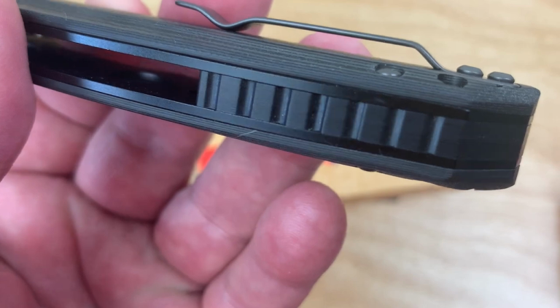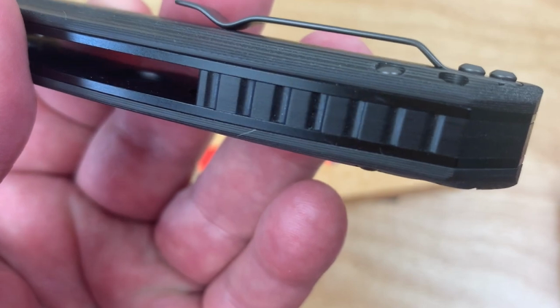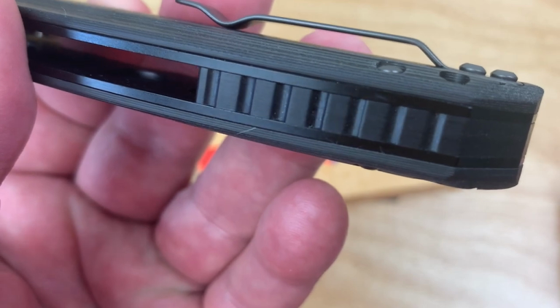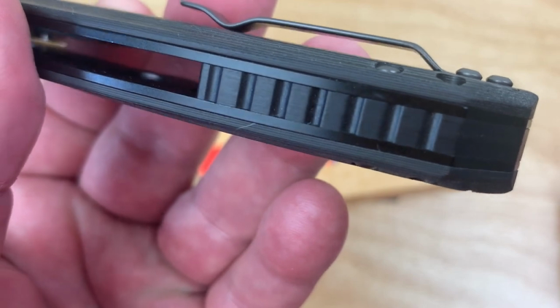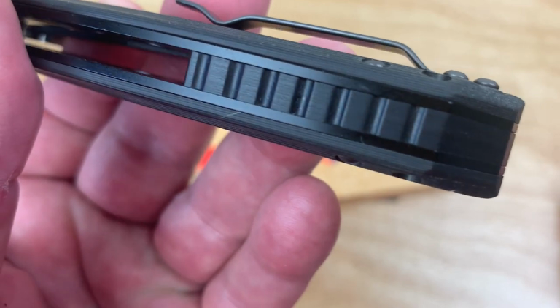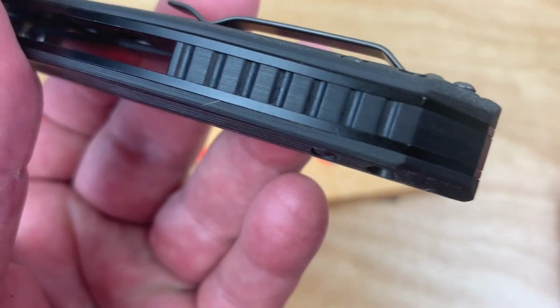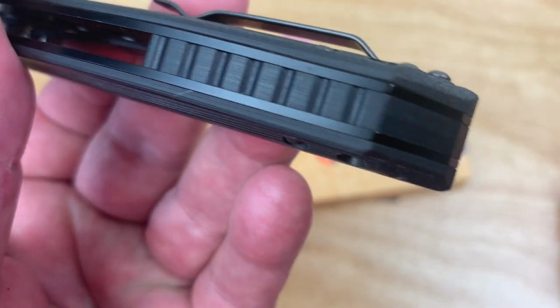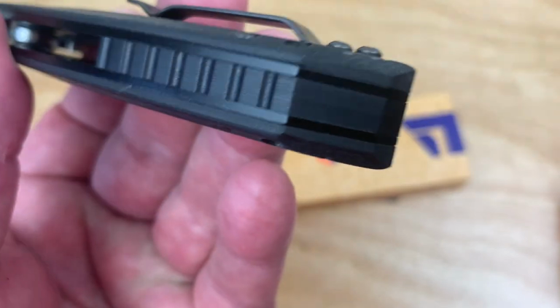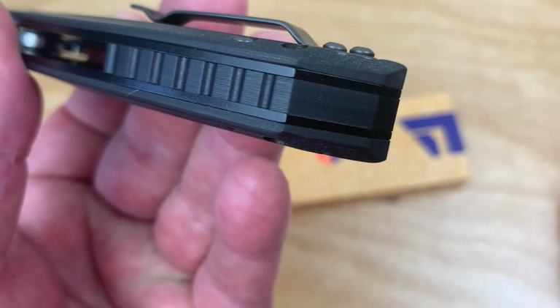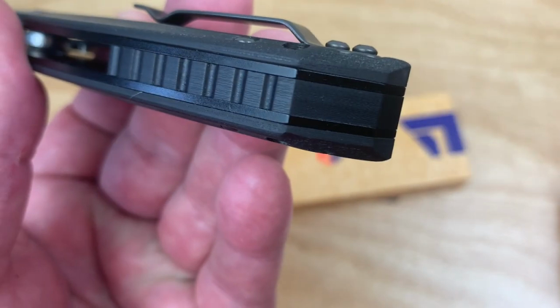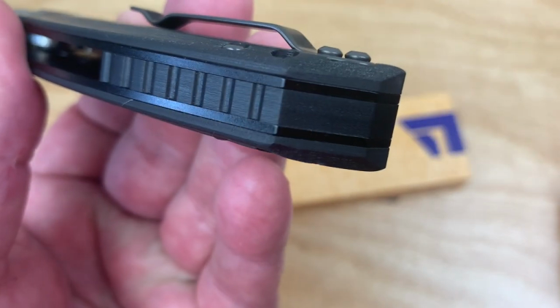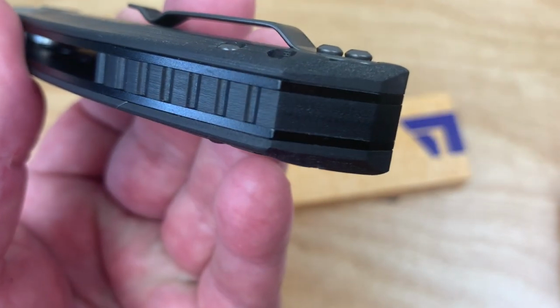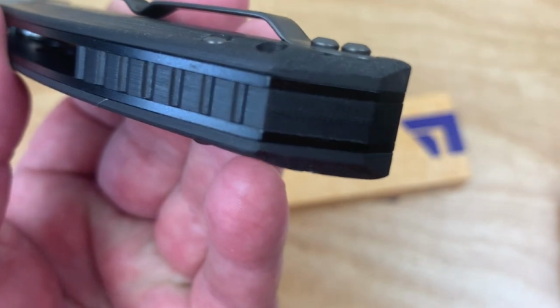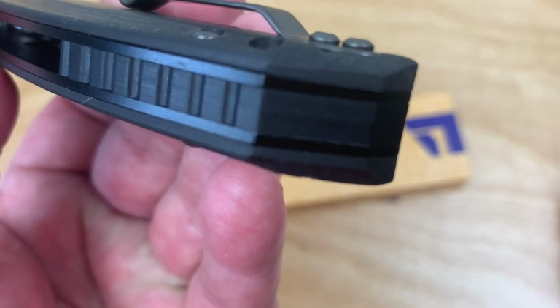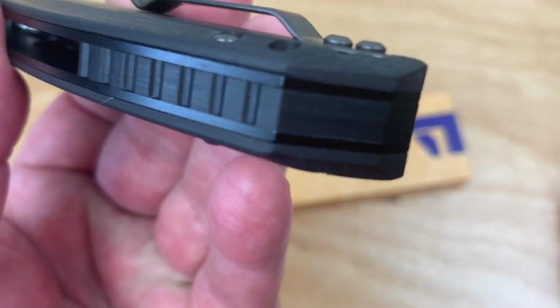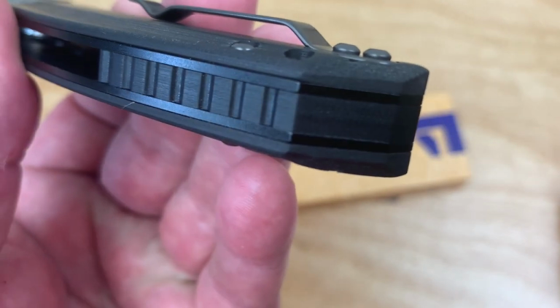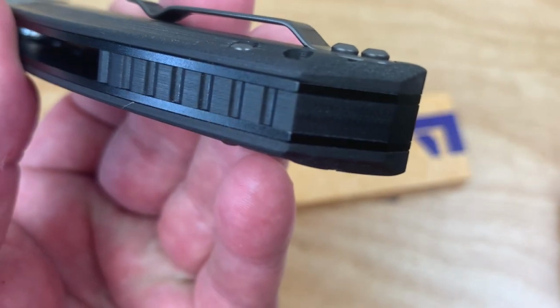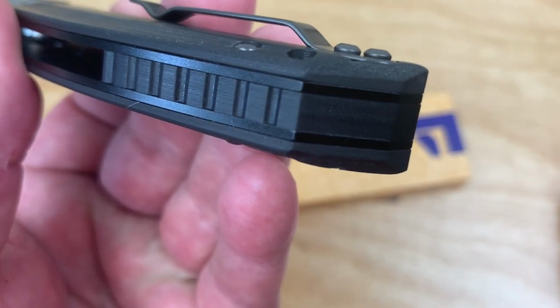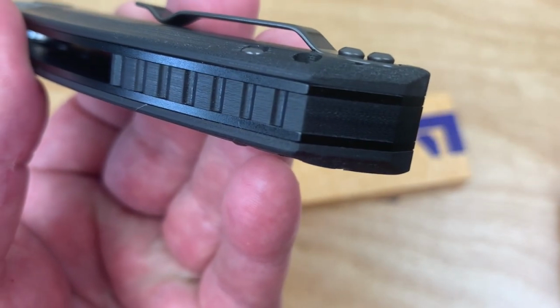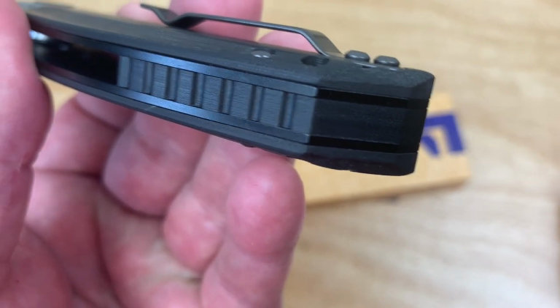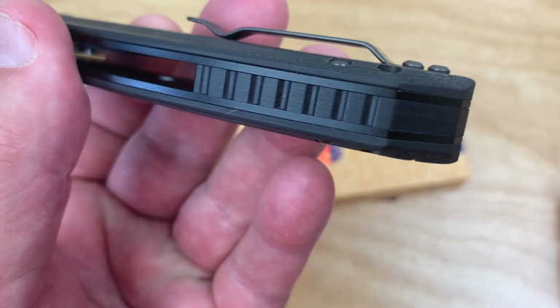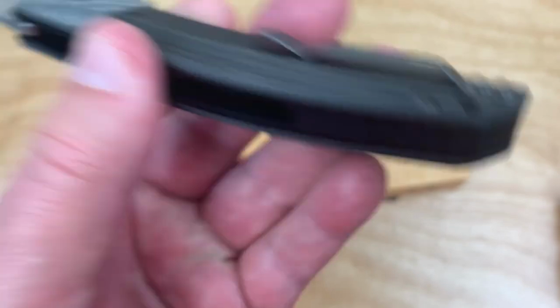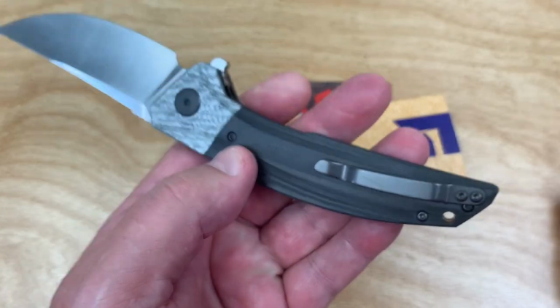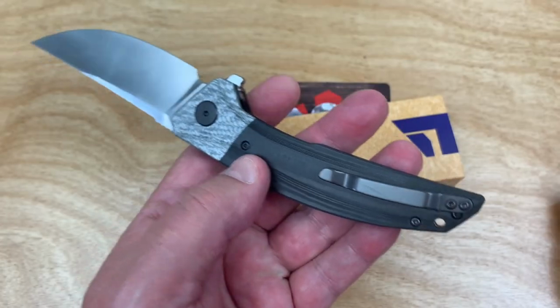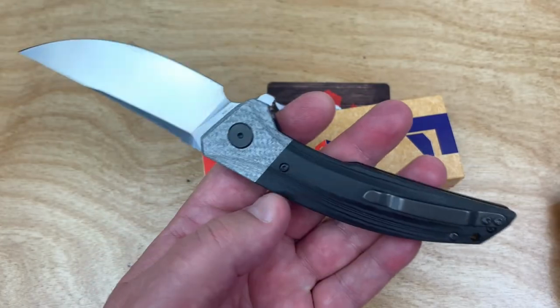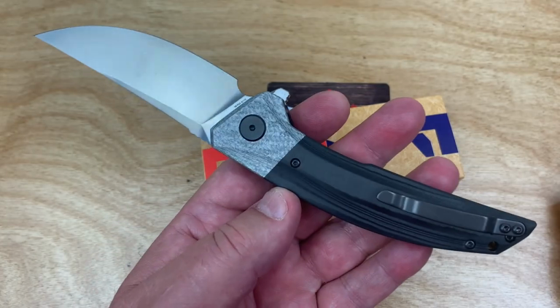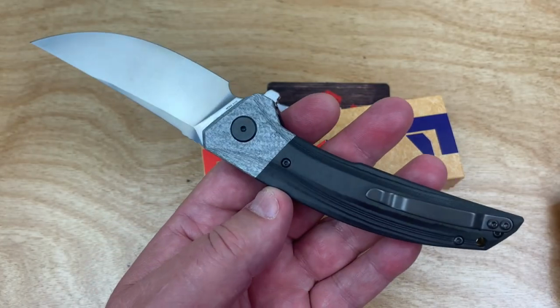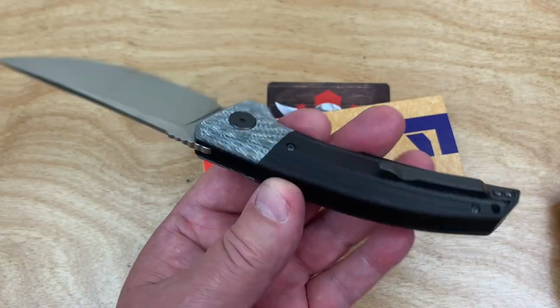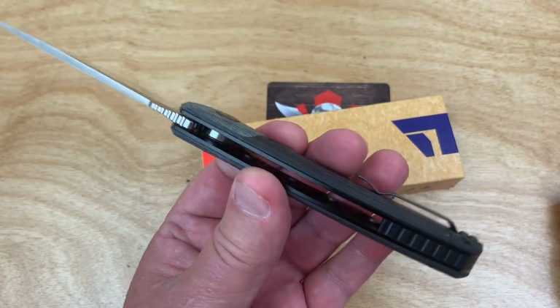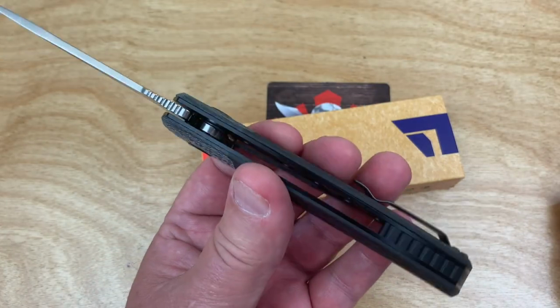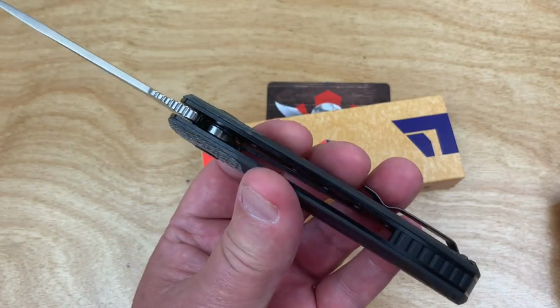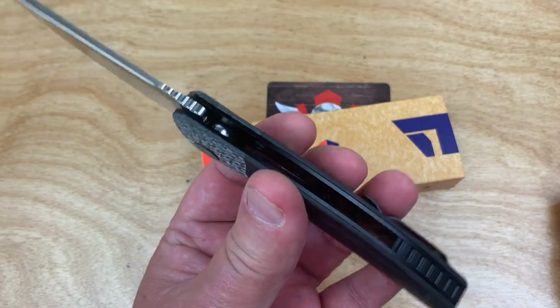I'm thinking that's probably G10, or is that carbon fiber? It's hard to tell. We'll know more when we get it apart.